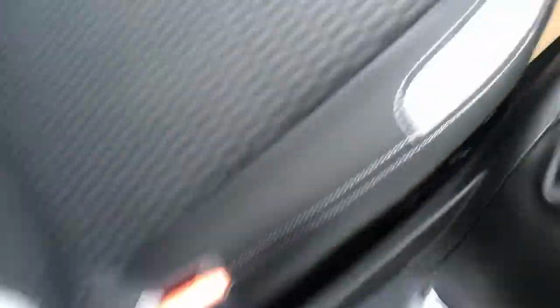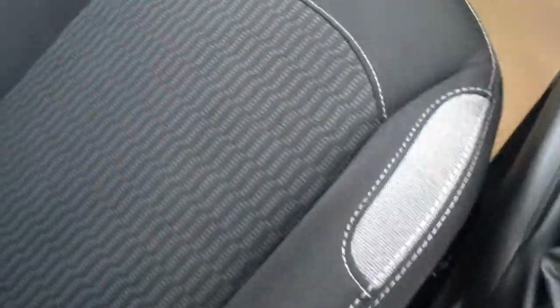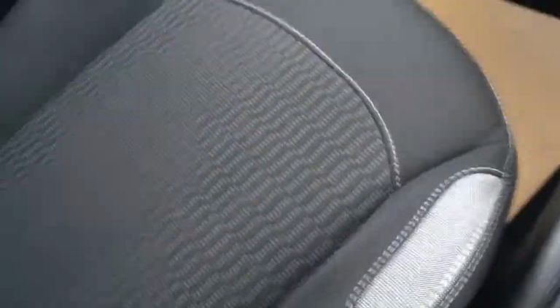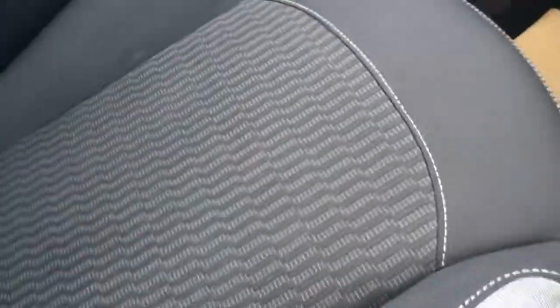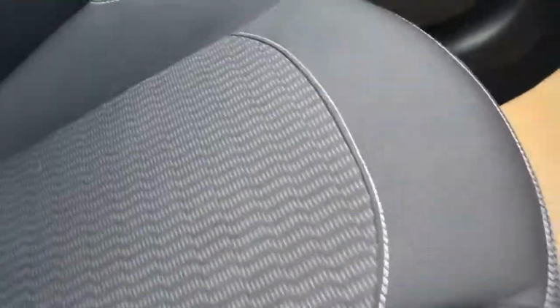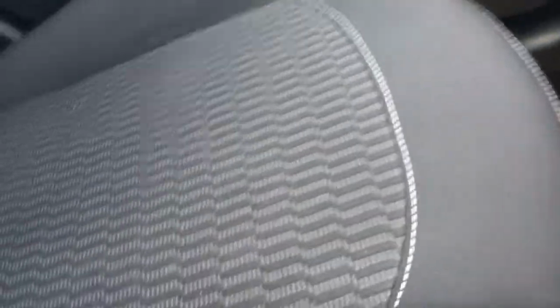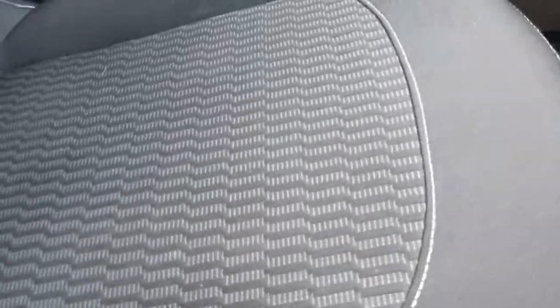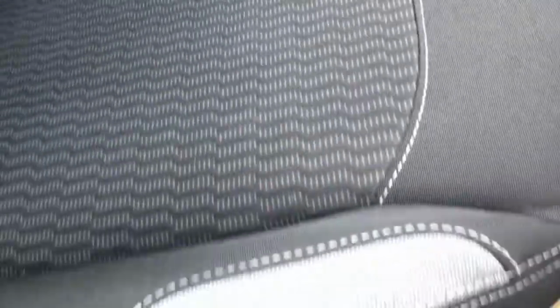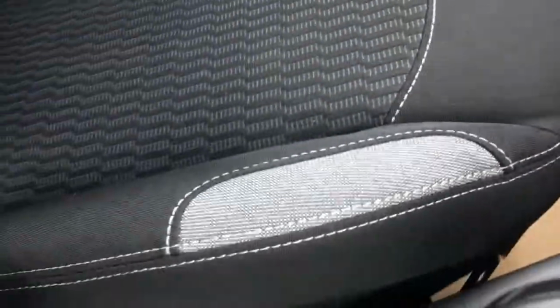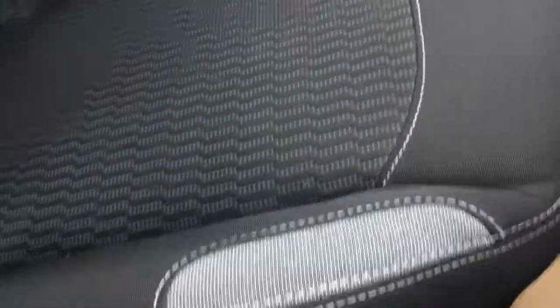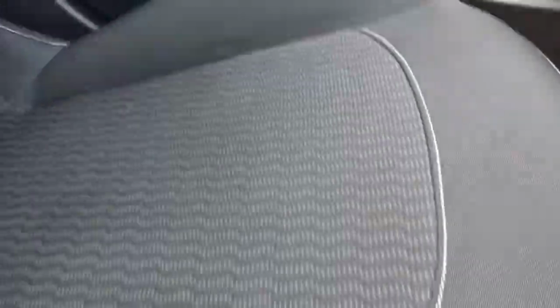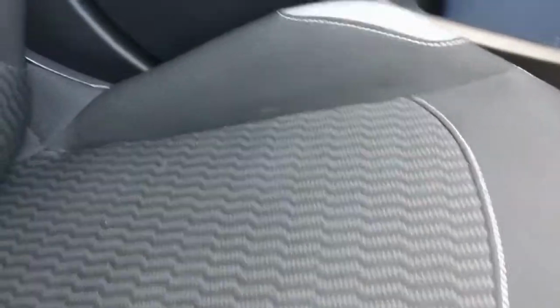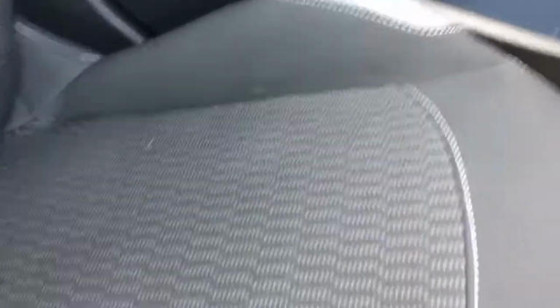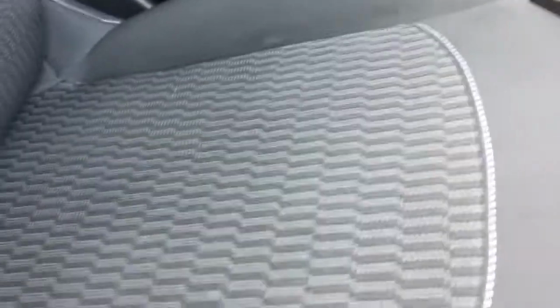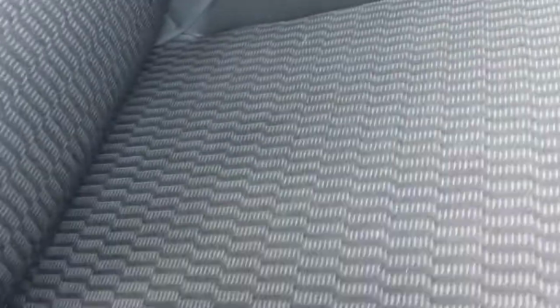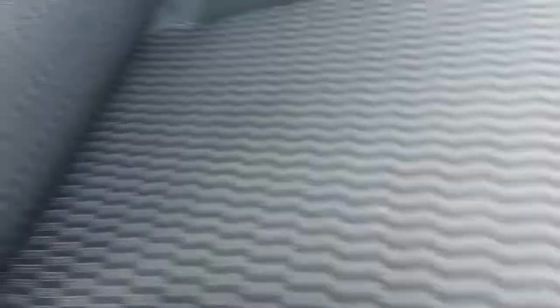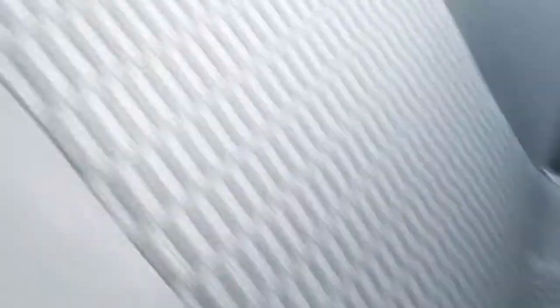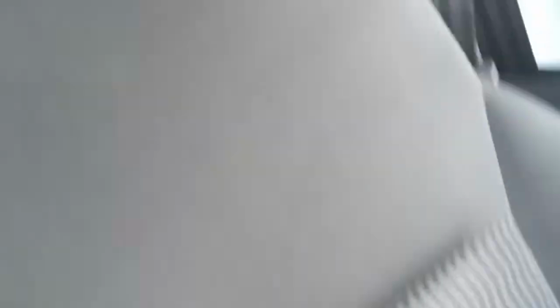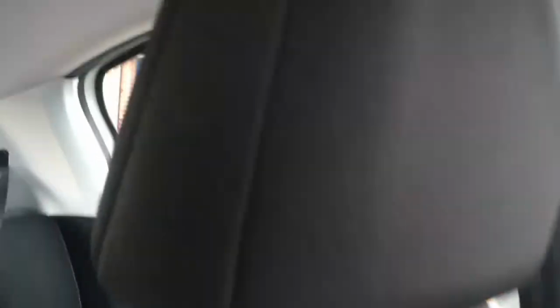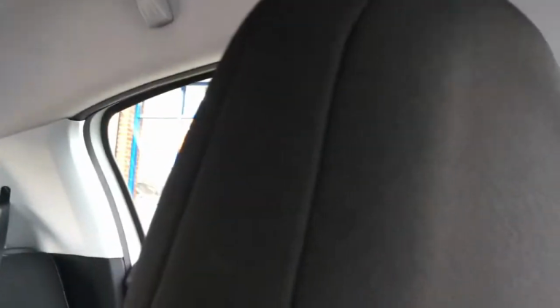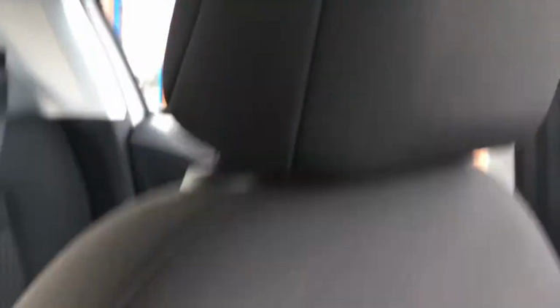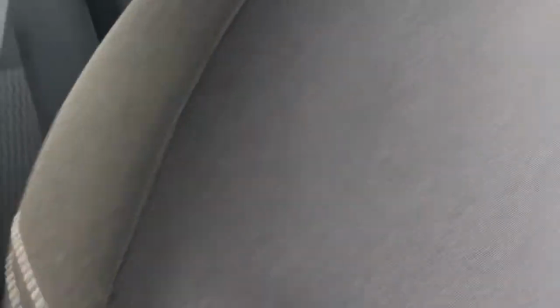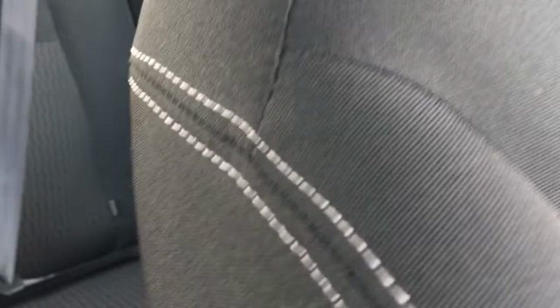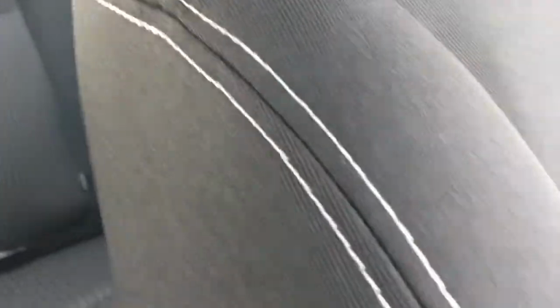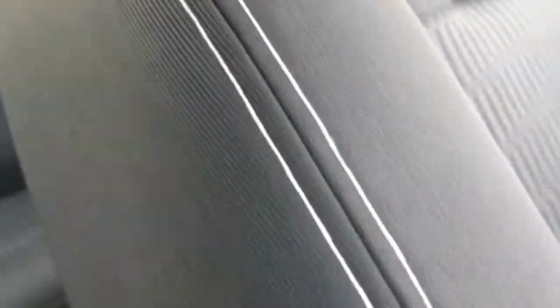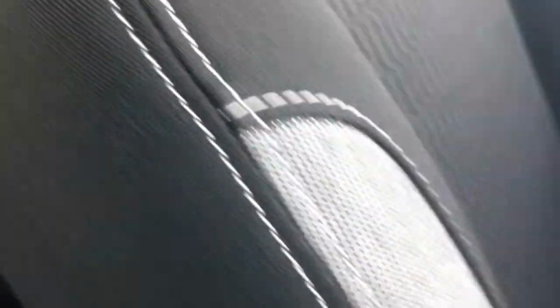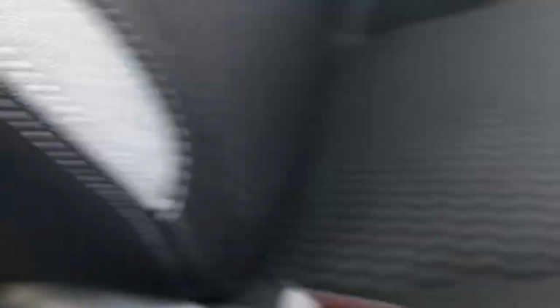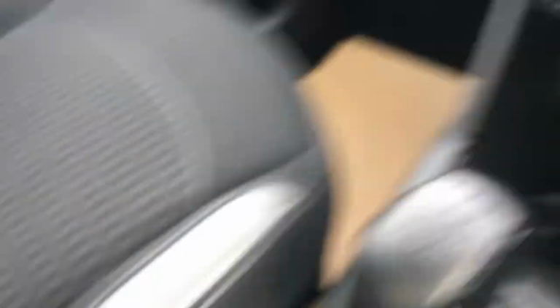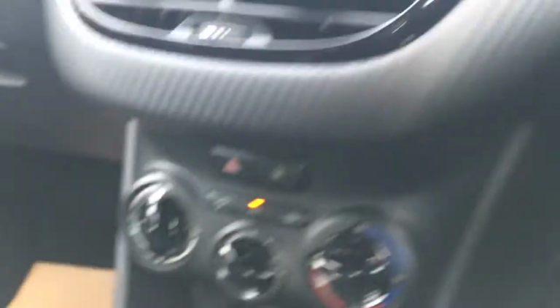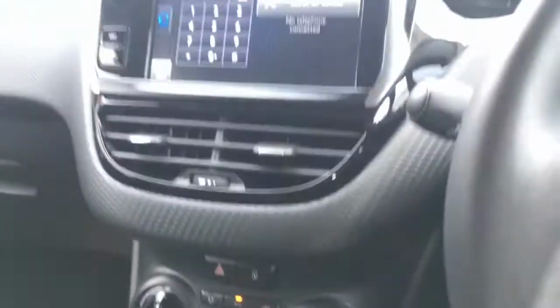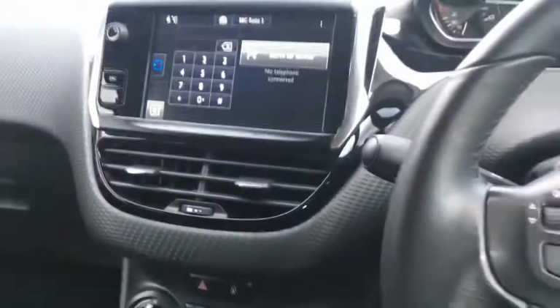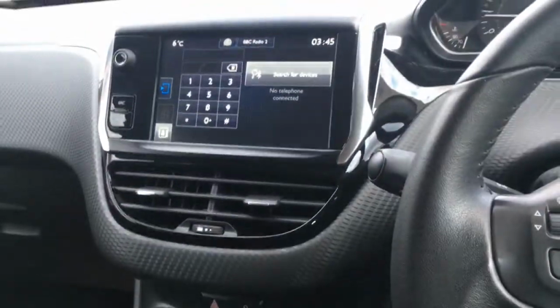In terms of upholstery, we've got this black cloth that's really neatly presented with some grey flashes there just to add to the style. It's really comfortable with some really neatly presented stitching — it just makes the interior a really nice place to be.